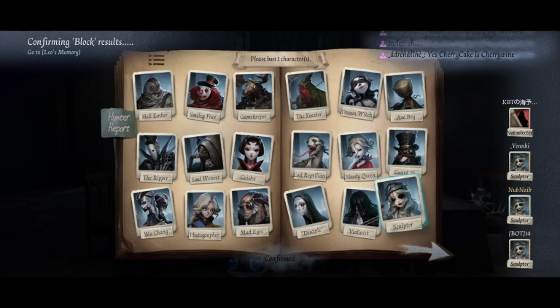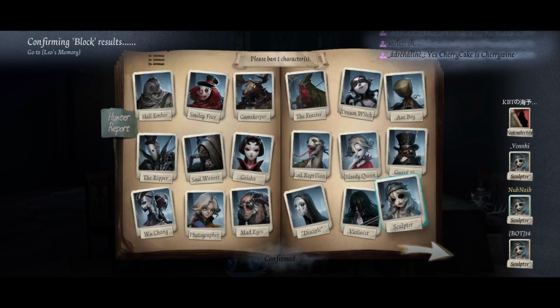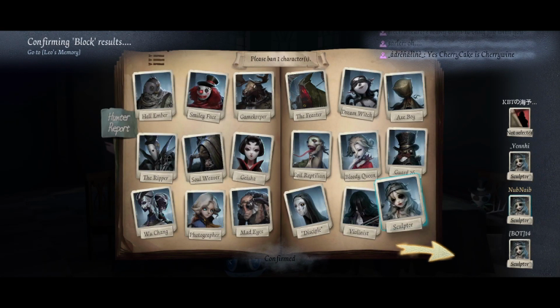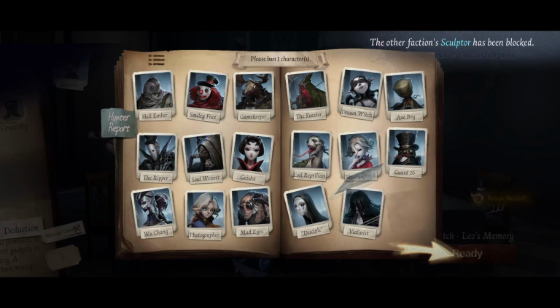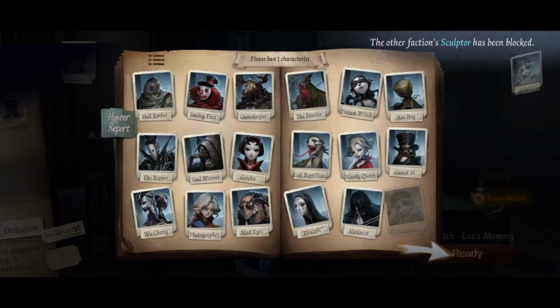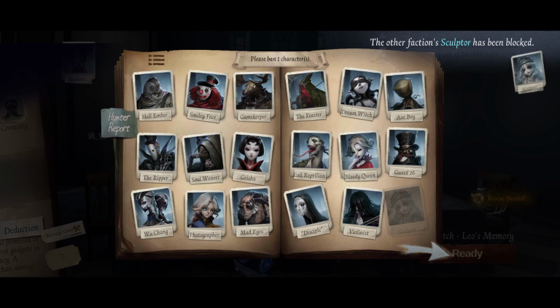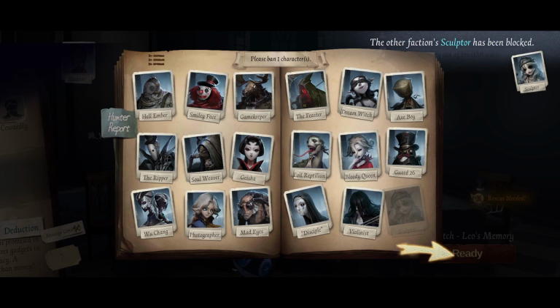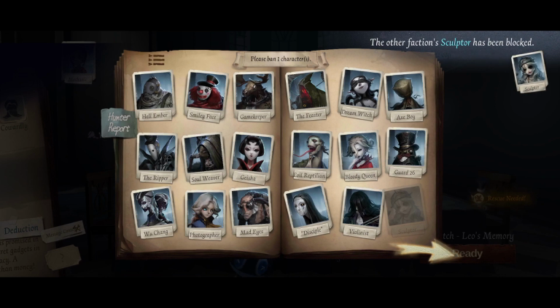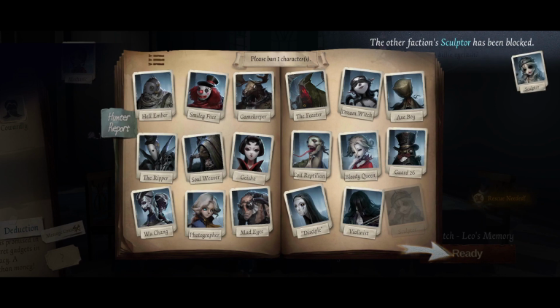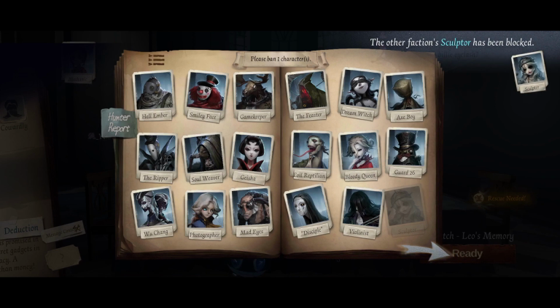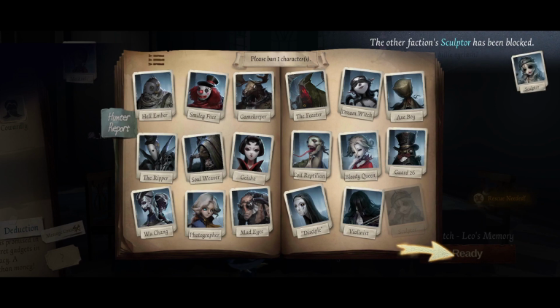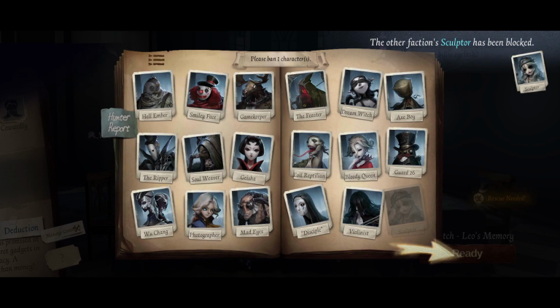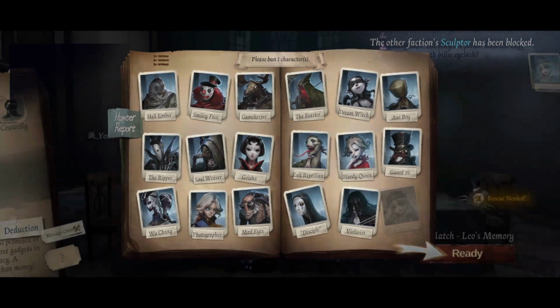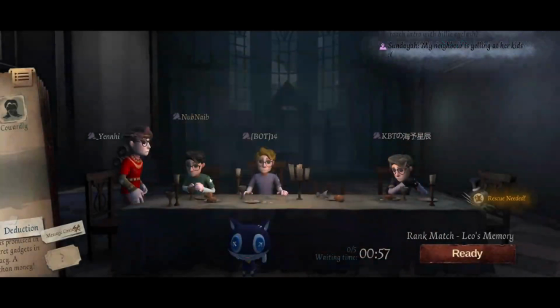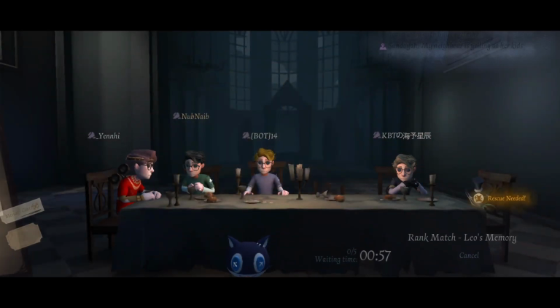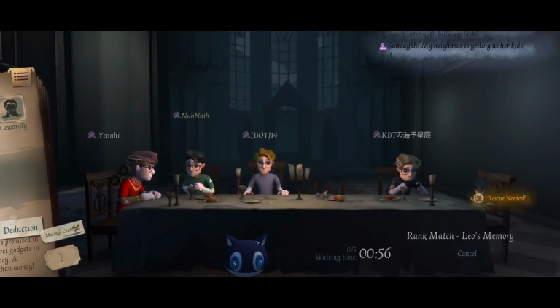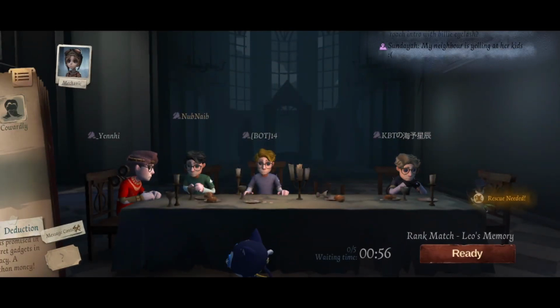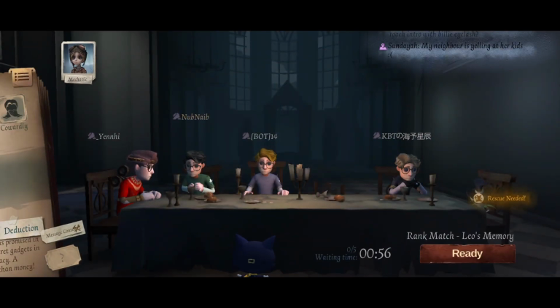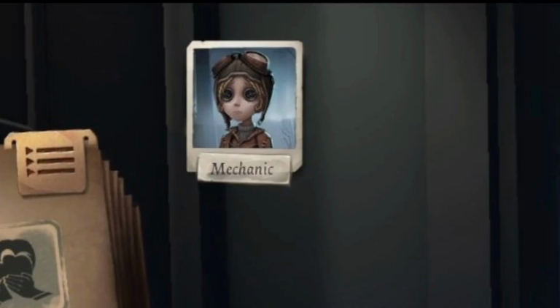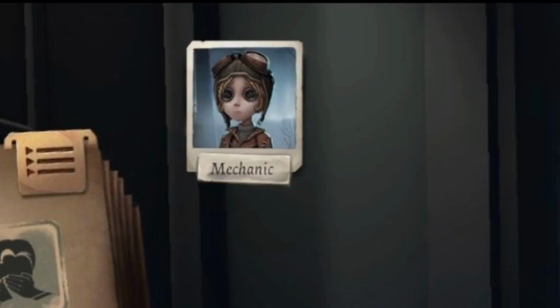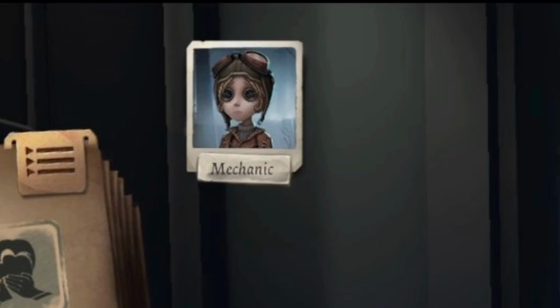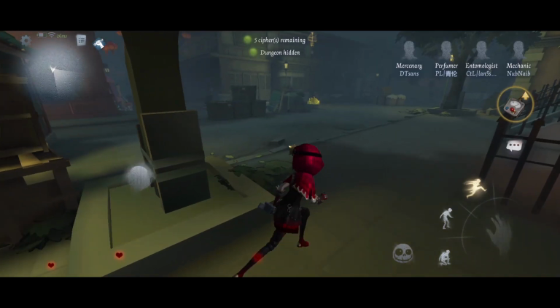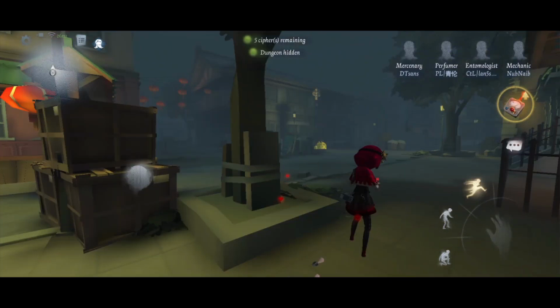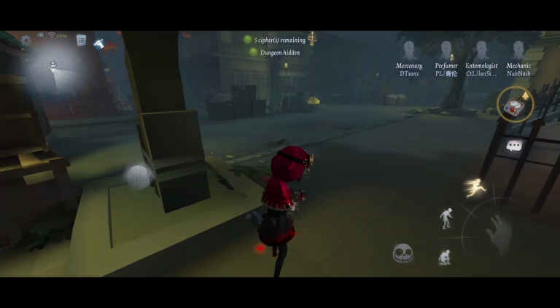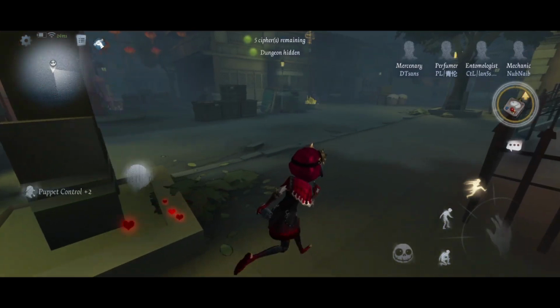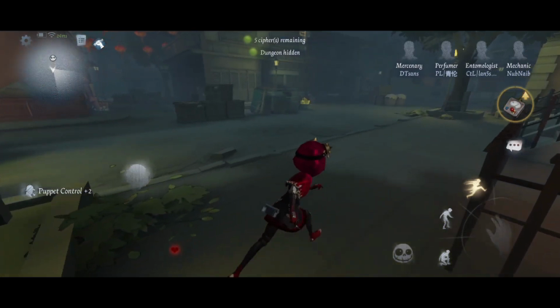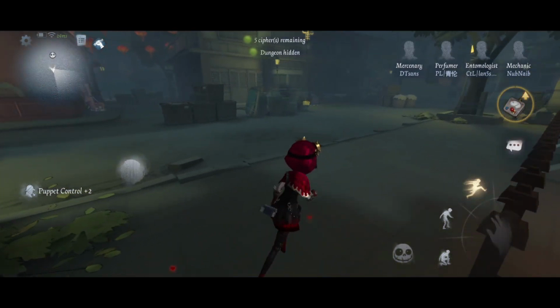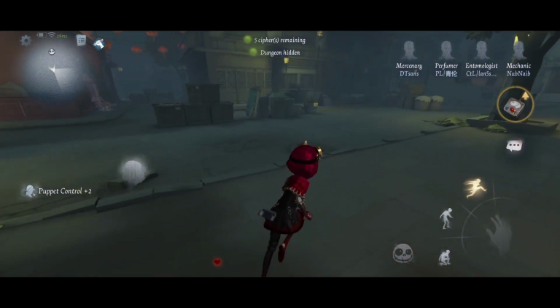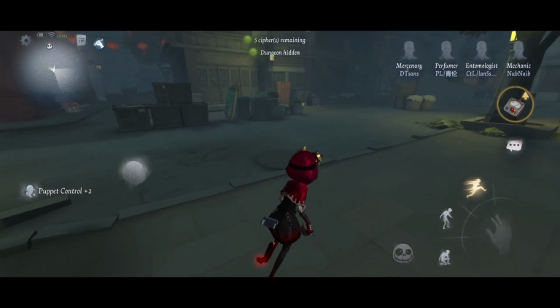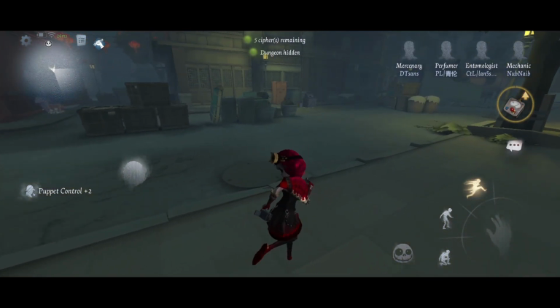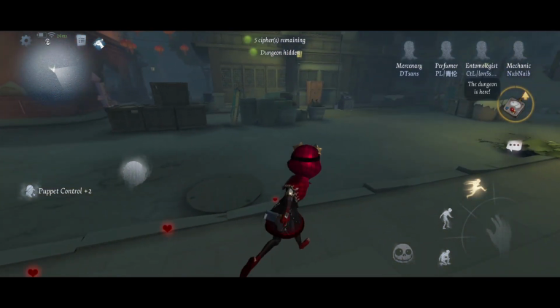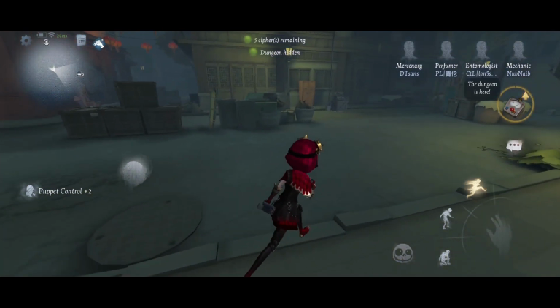Now let's talk about playstyle. Mechanic has two main playstyles: hiding the bot and keeping the bot. I prefer hiding my bot early game and then going to decode my cipher.